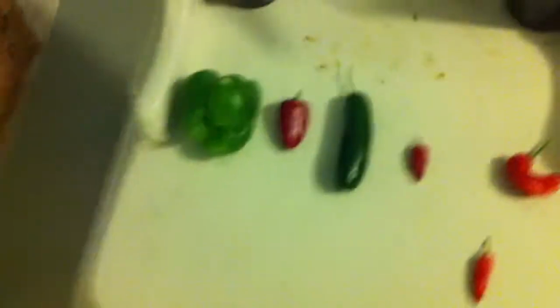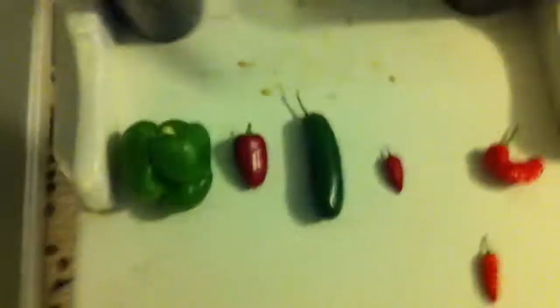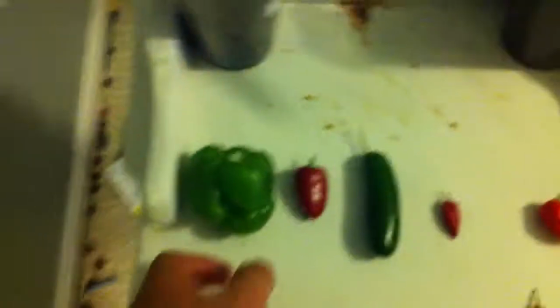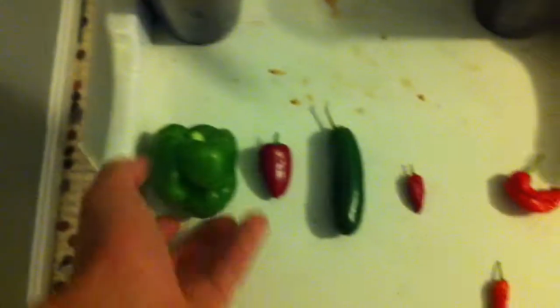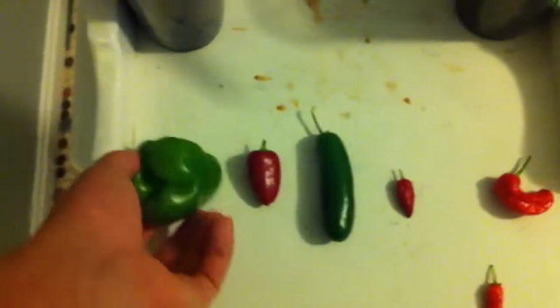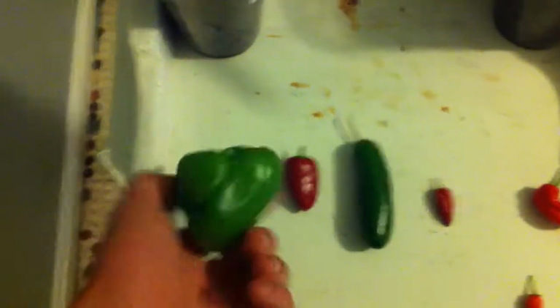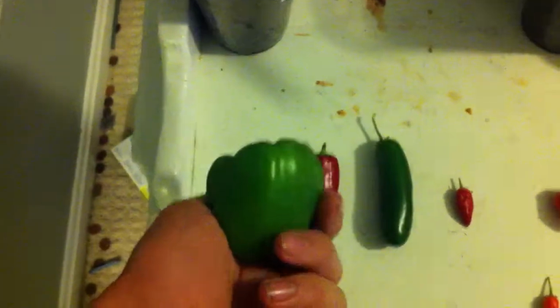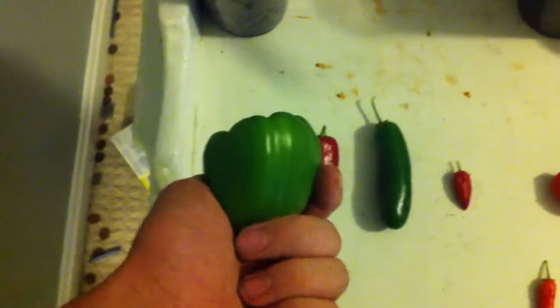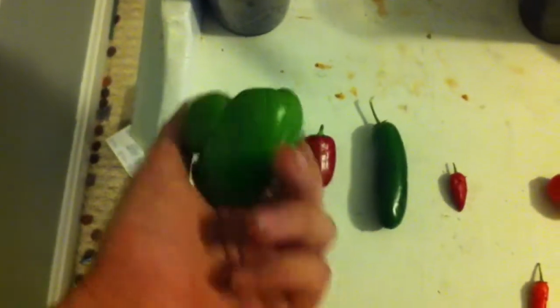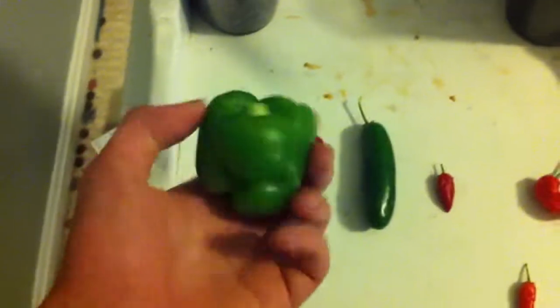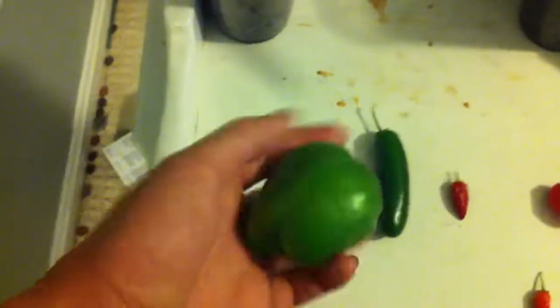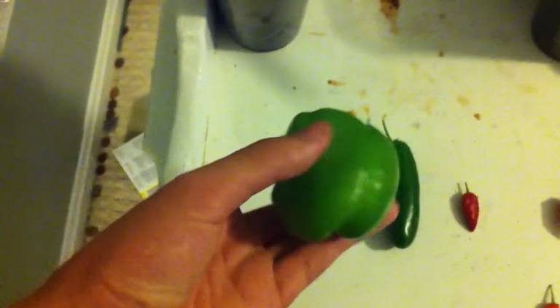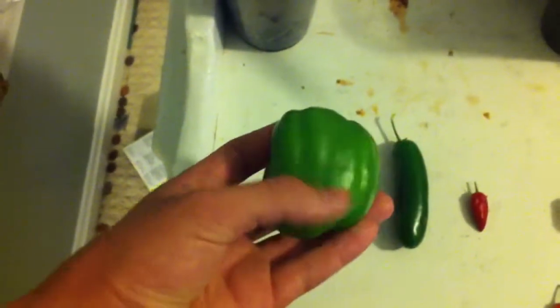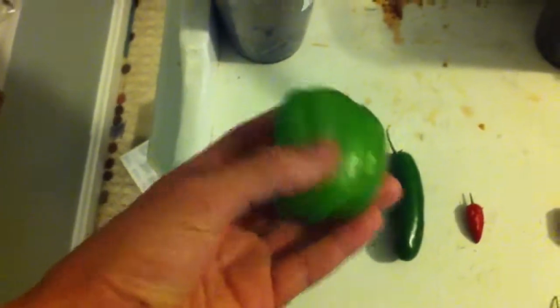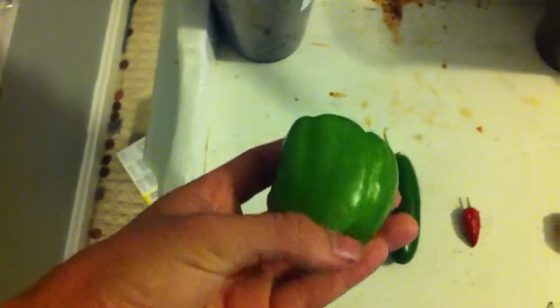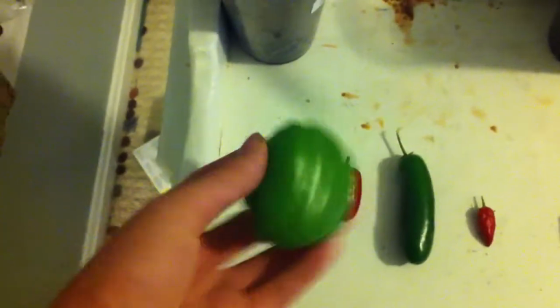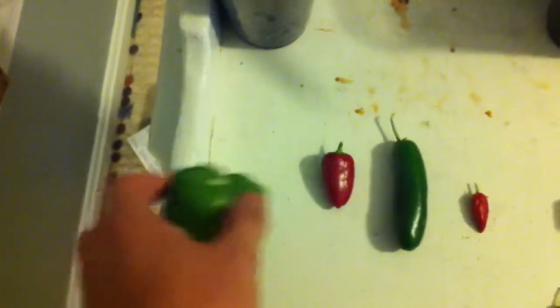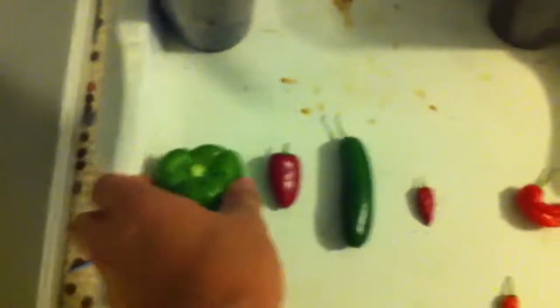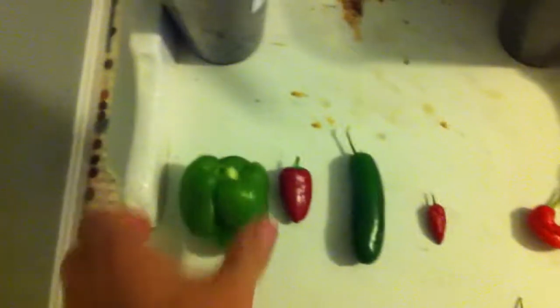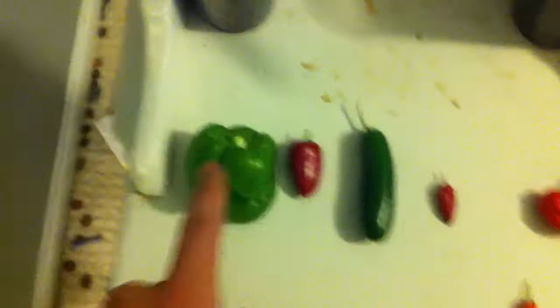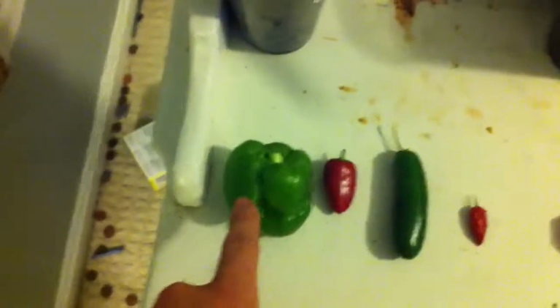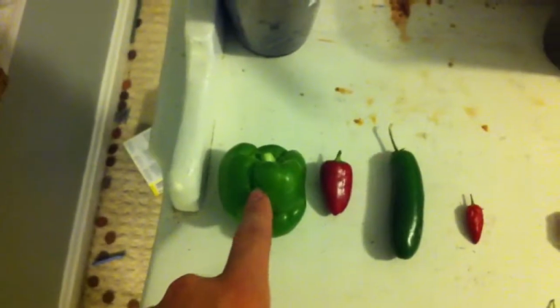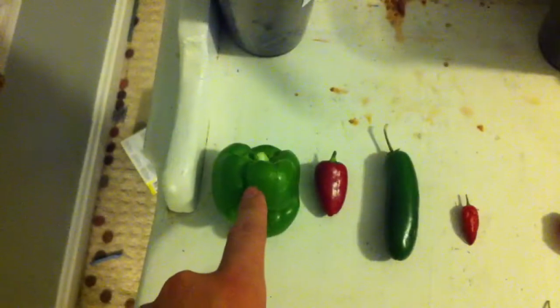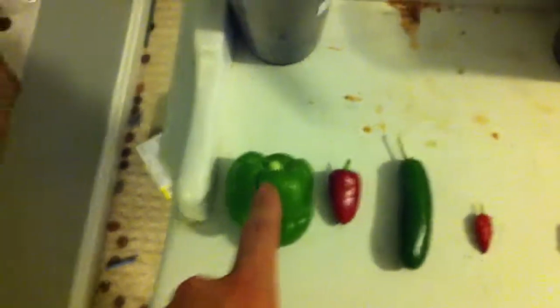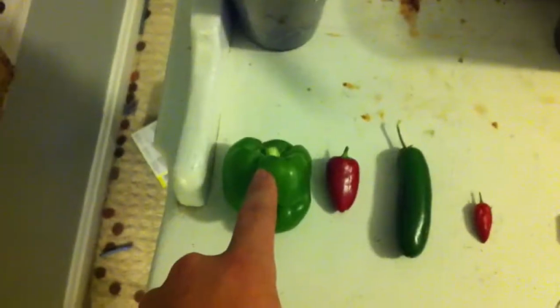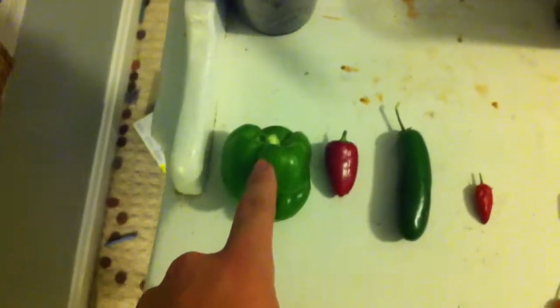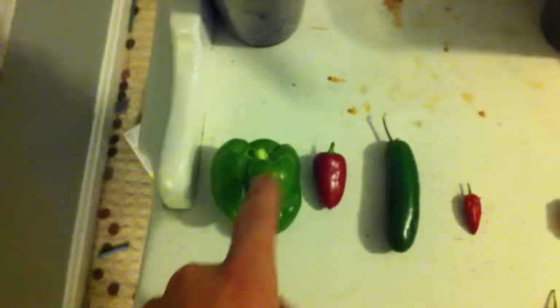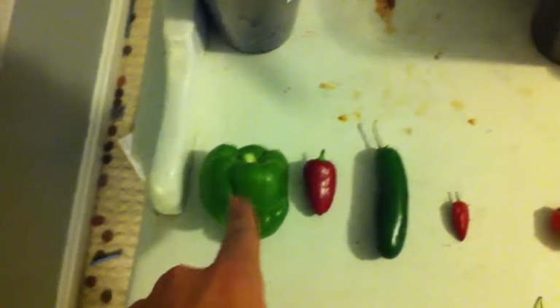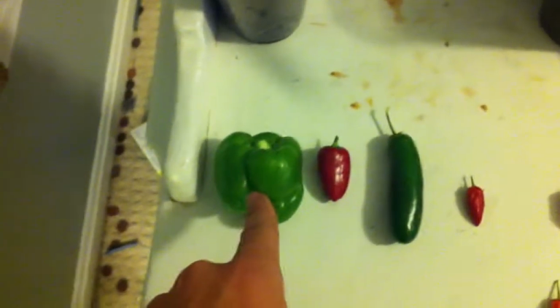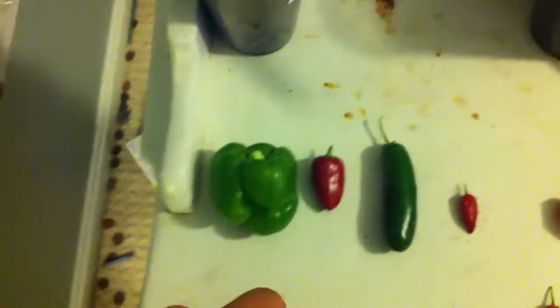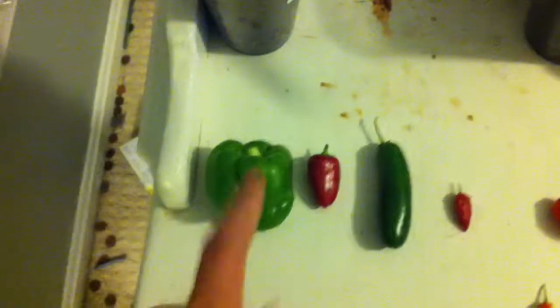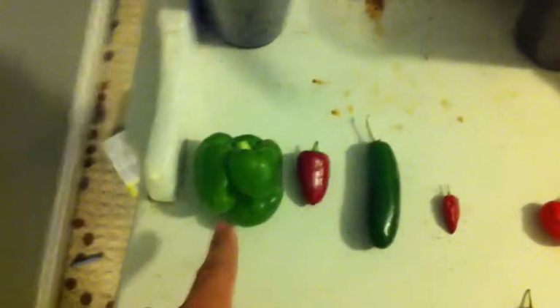What I see here is that the non-spicy ones have this very soft and smooth skin to them. That is the yellow bell pepper — that one is green. Very suspicious.